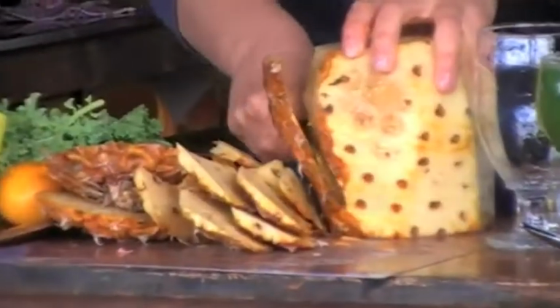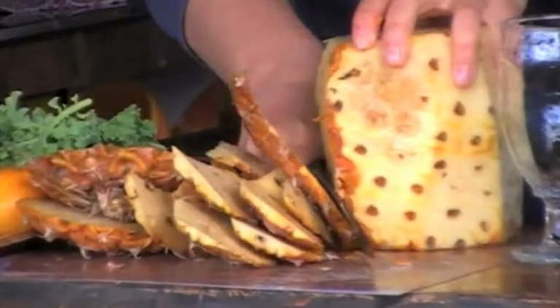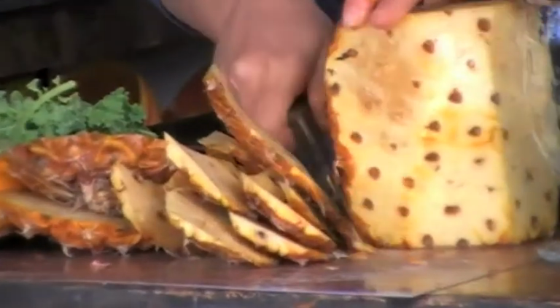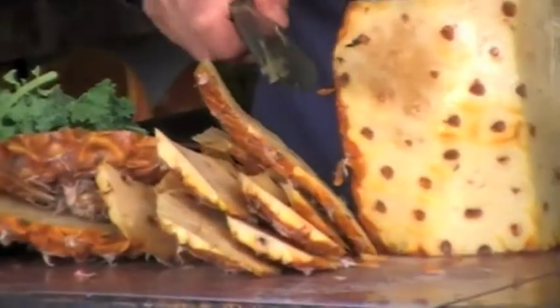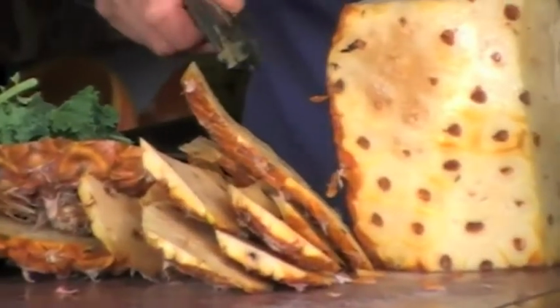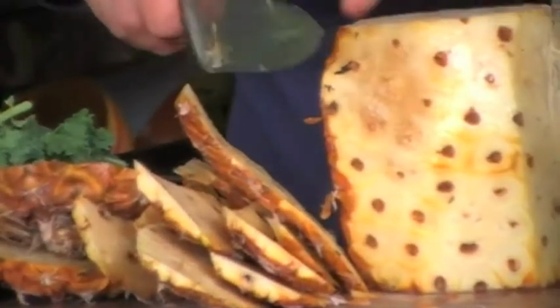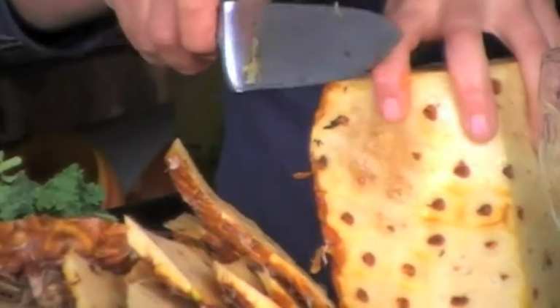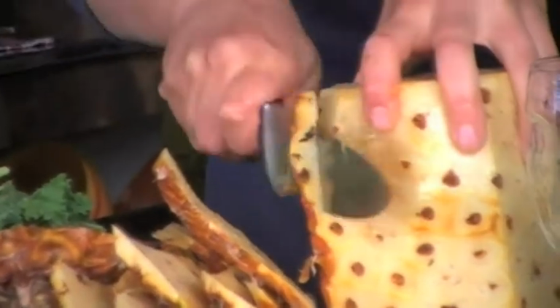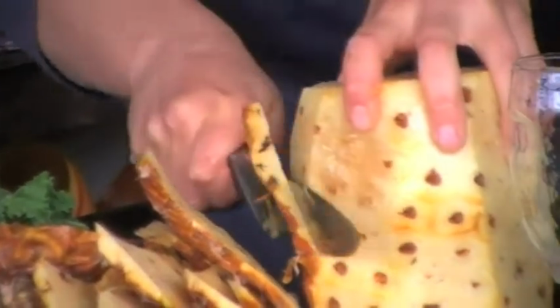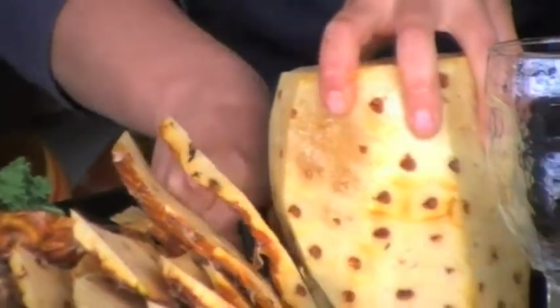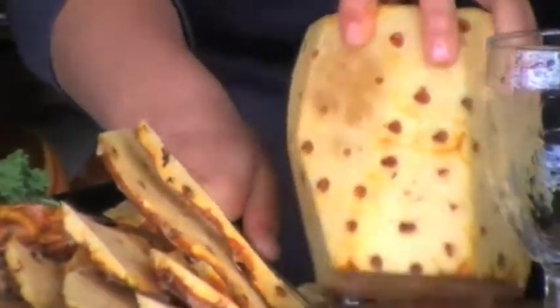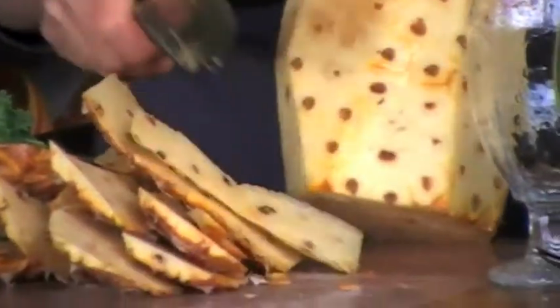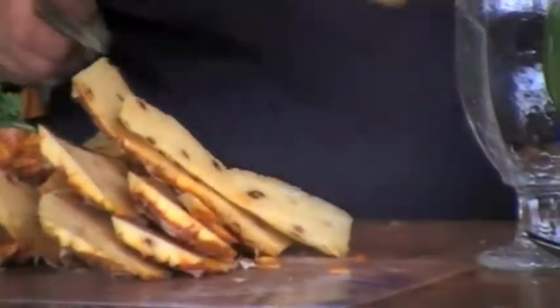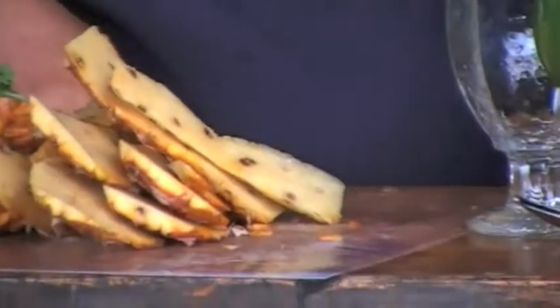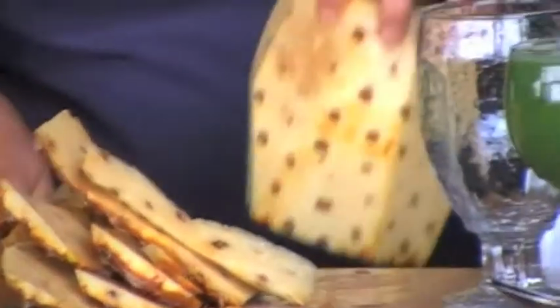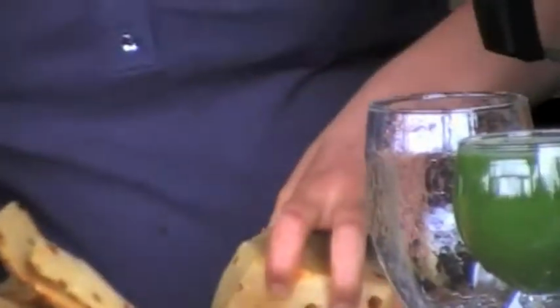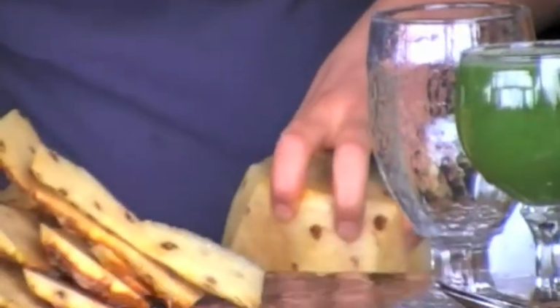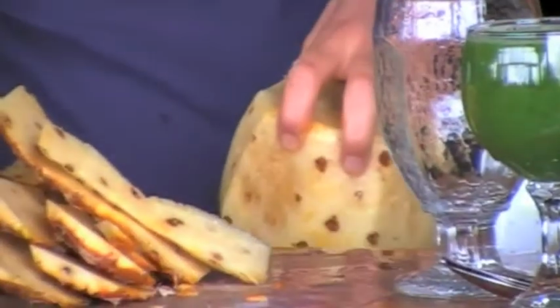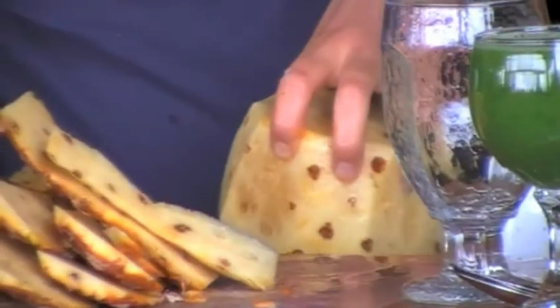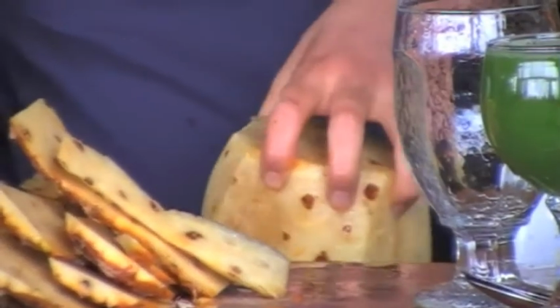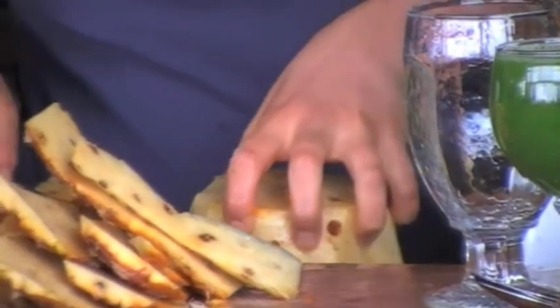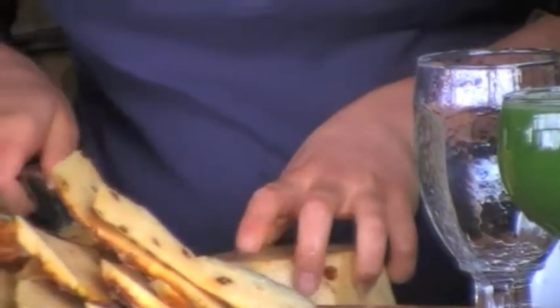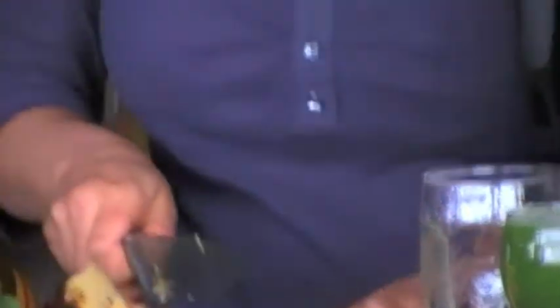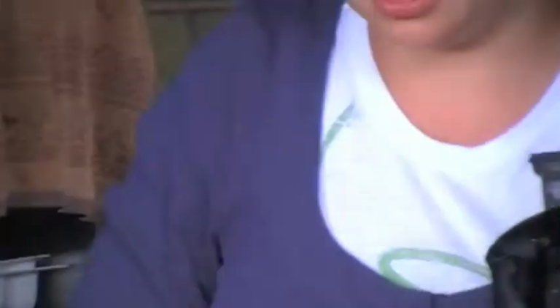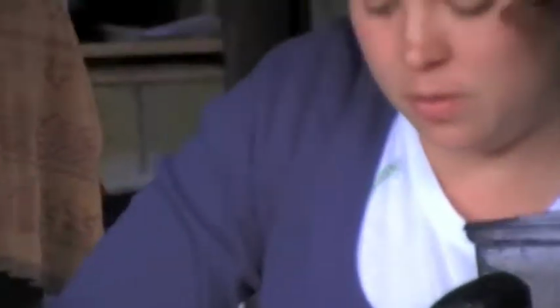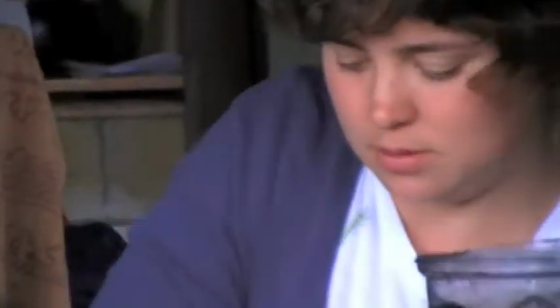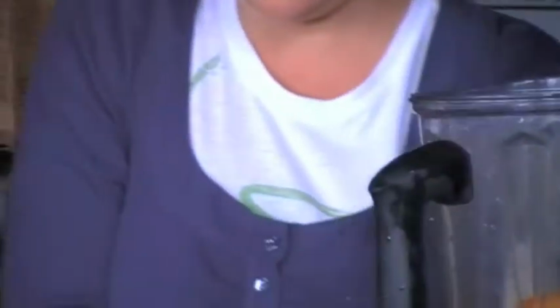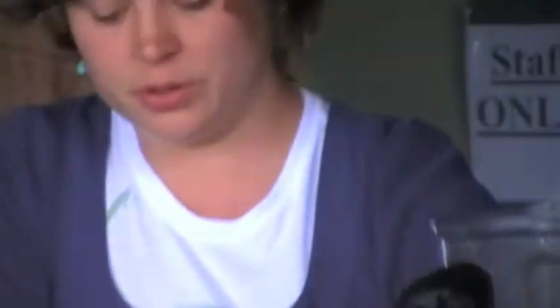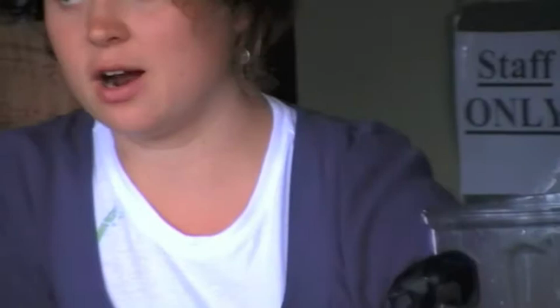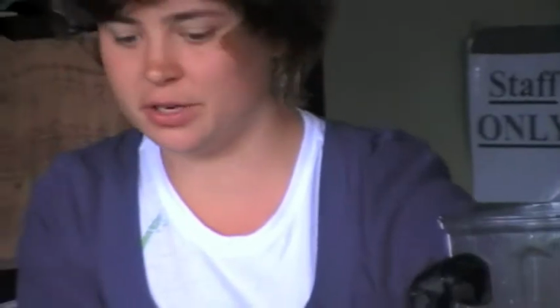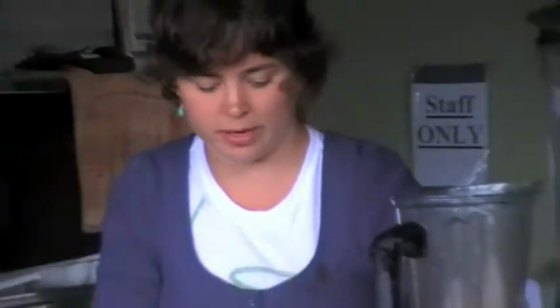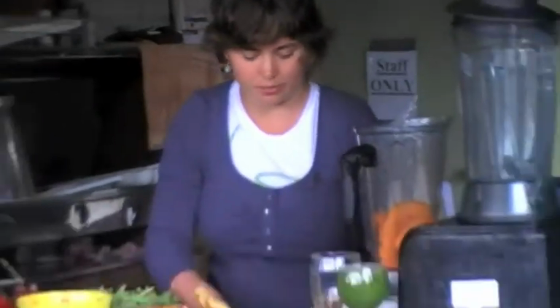If you stick the top of a pineapple into a planter, it will grow another pineapple plant. And that's nice to know — you can harvest your own pineapples.